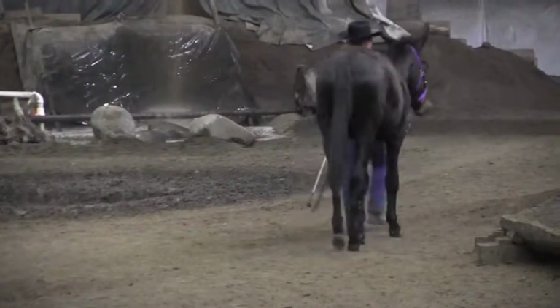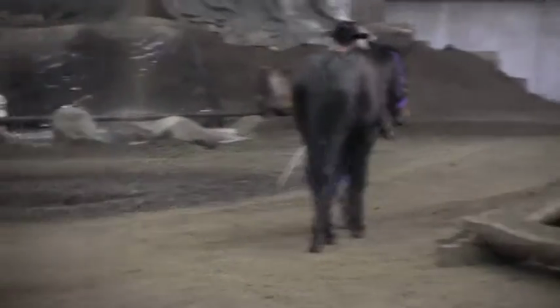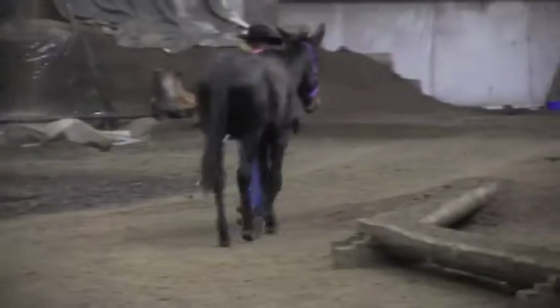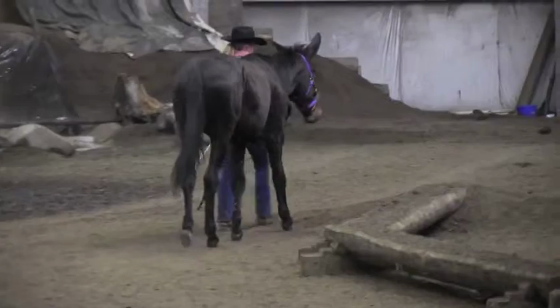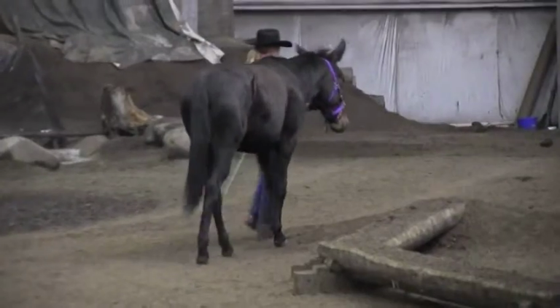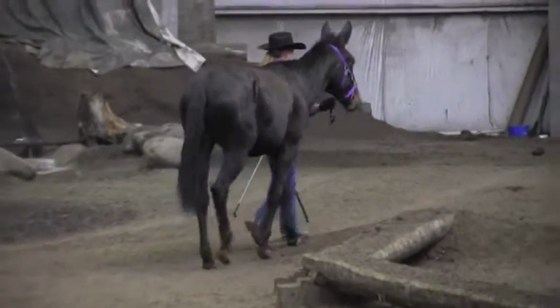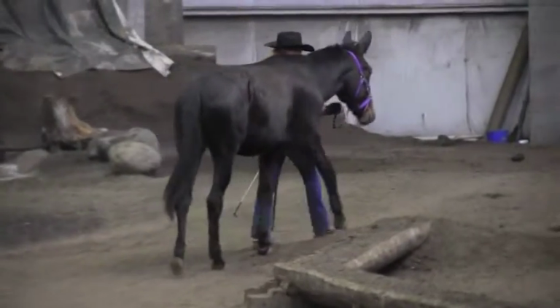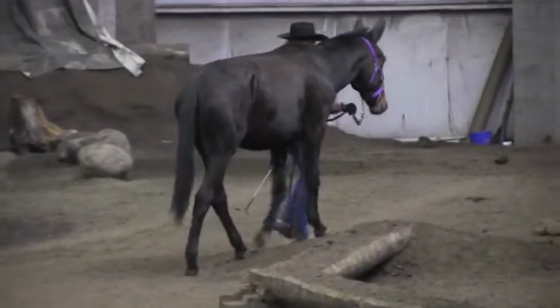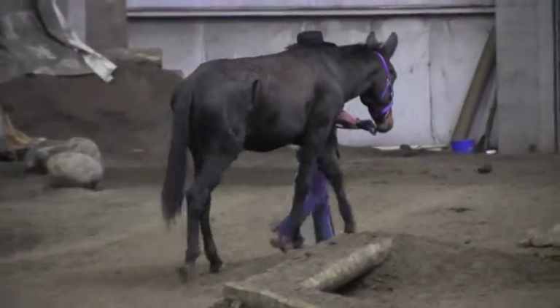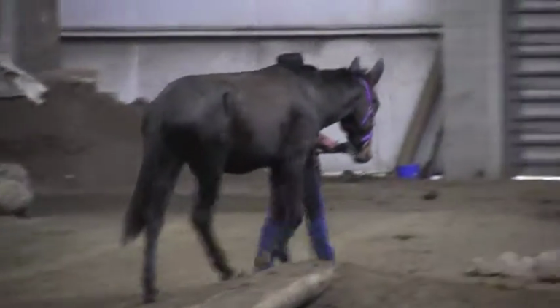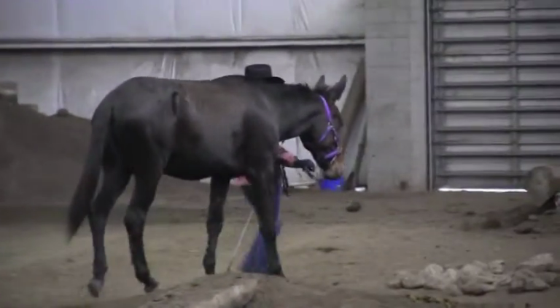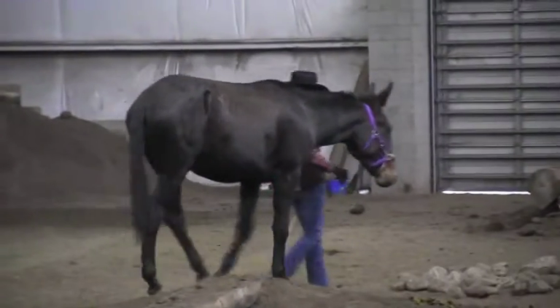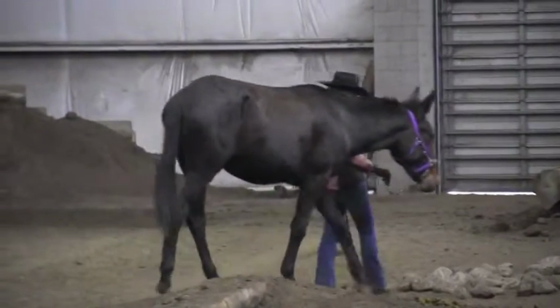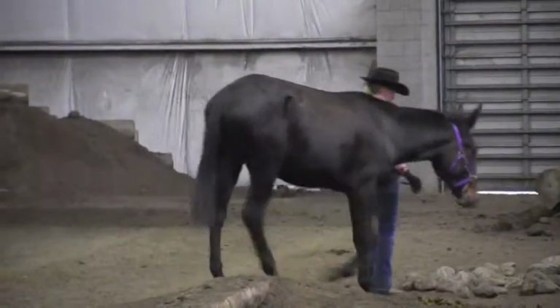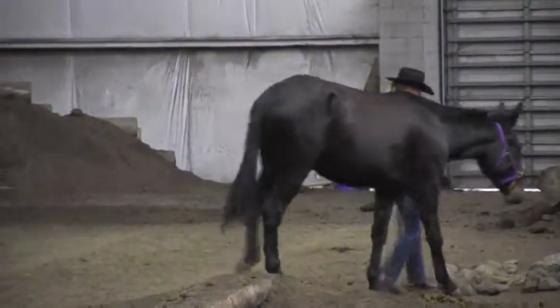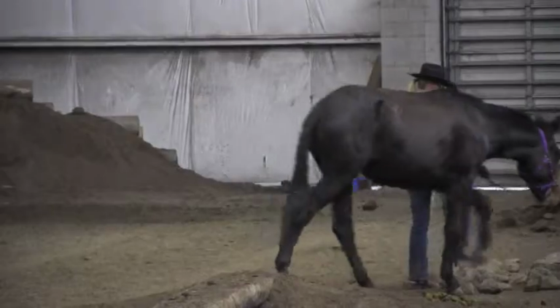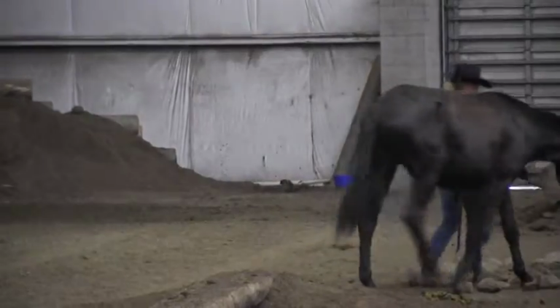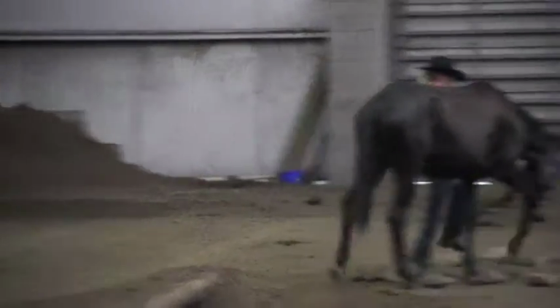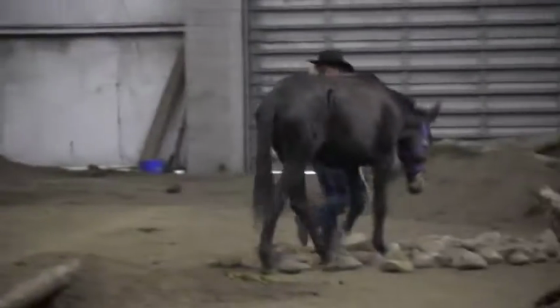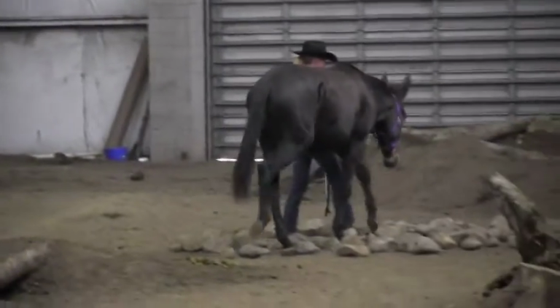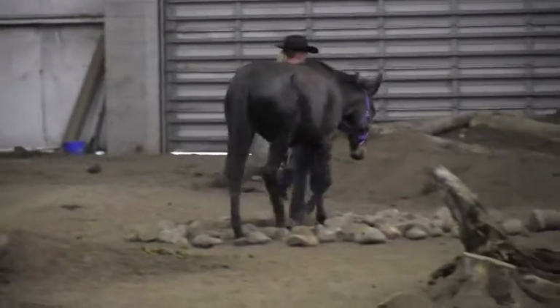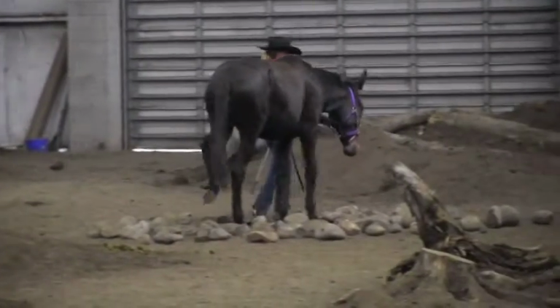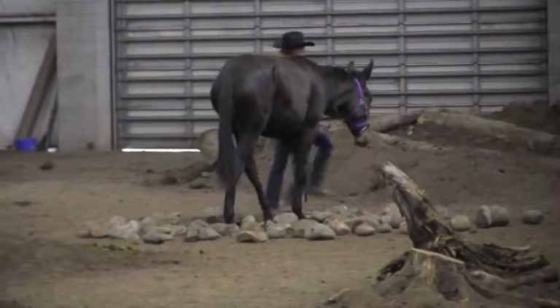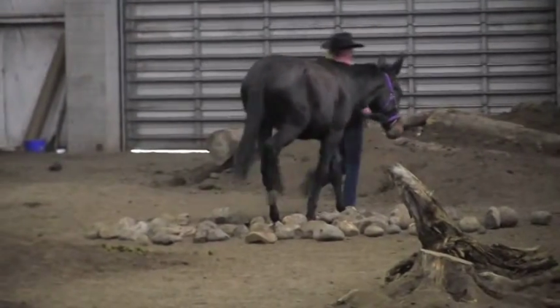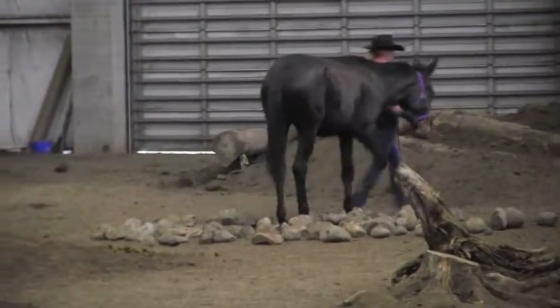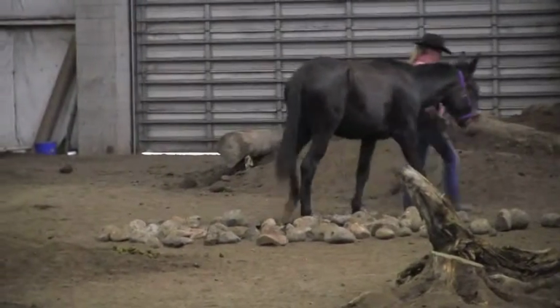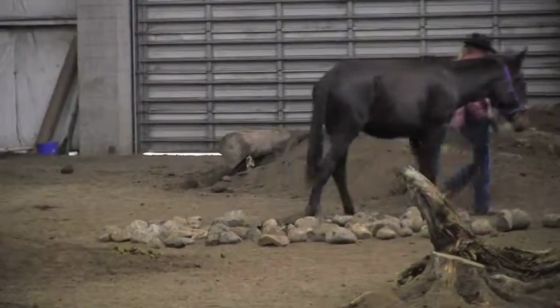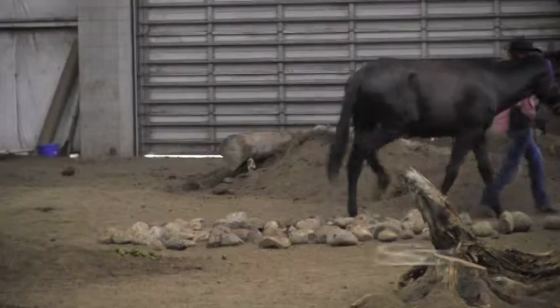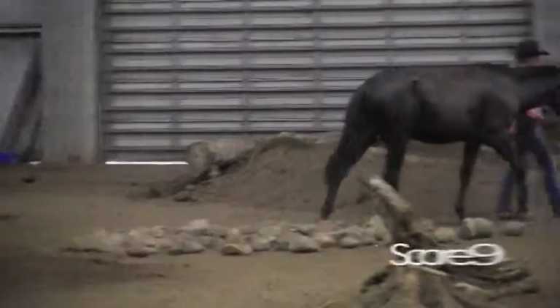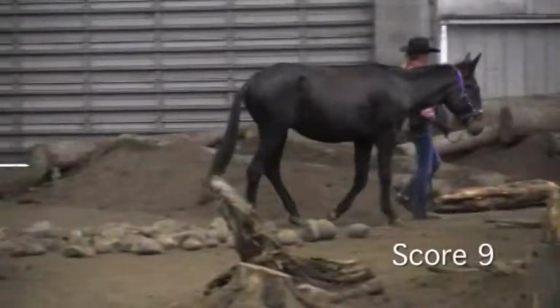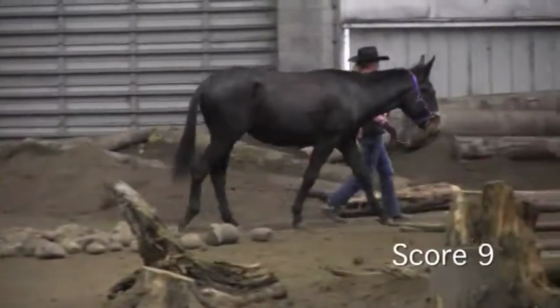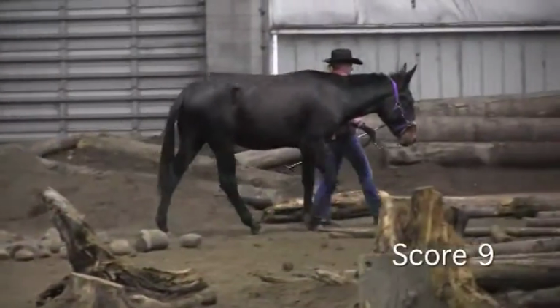She sets up to enter the rocks. I will have to give her a score of a 3 on the plank. Nice setup for the rocks — nice way to pick her way through. I'm going to give her a score of a 9.